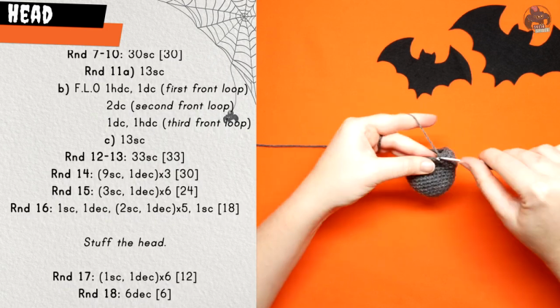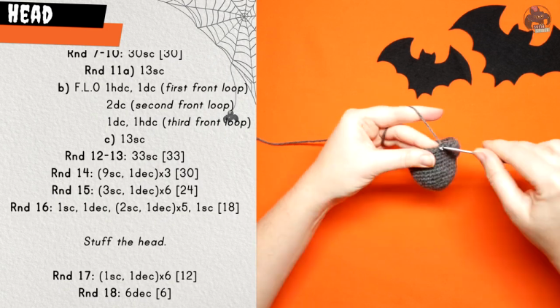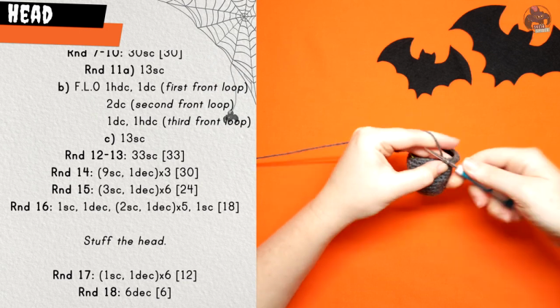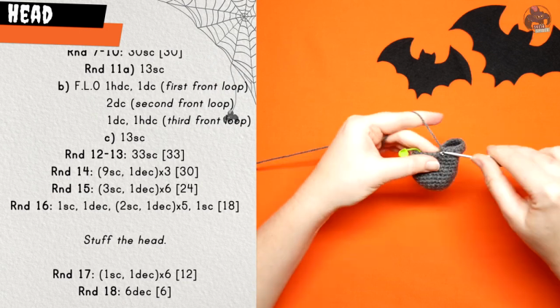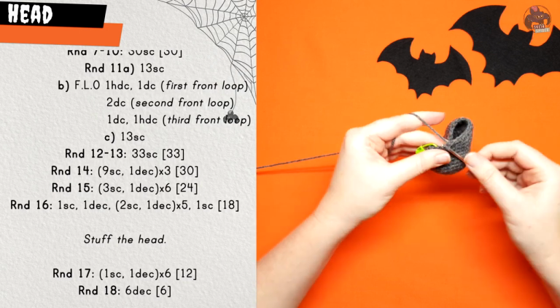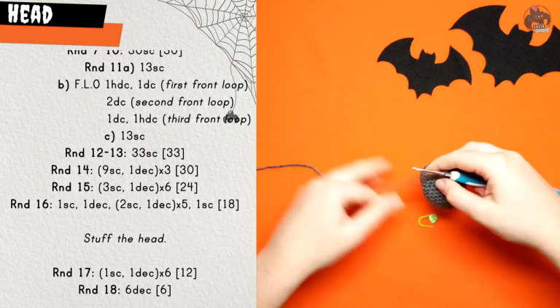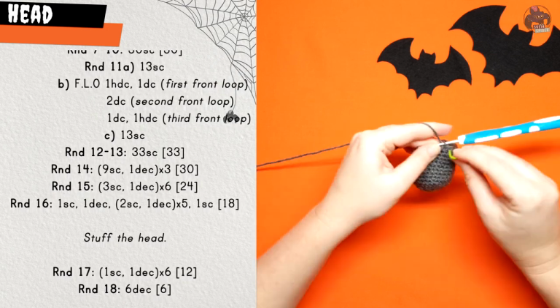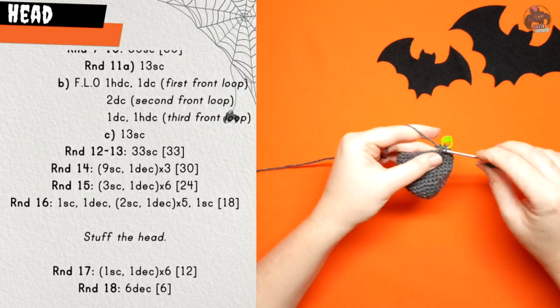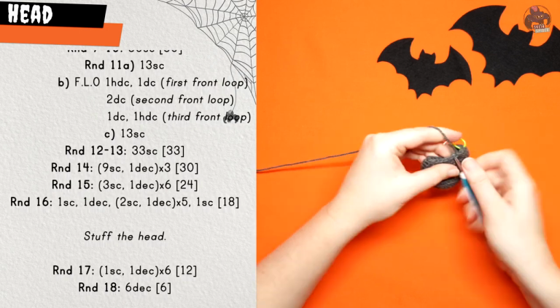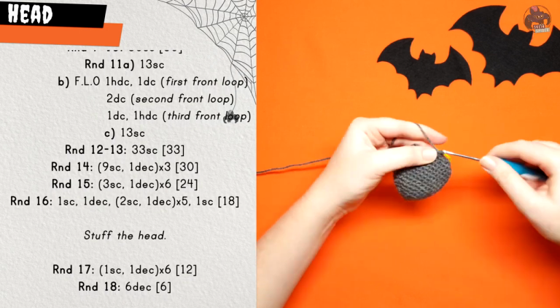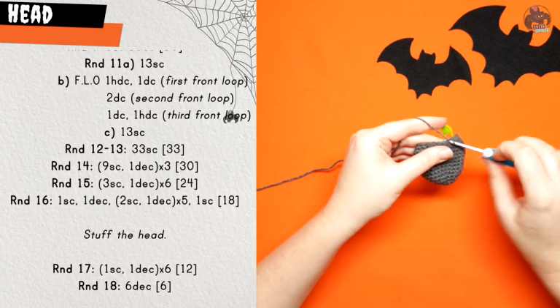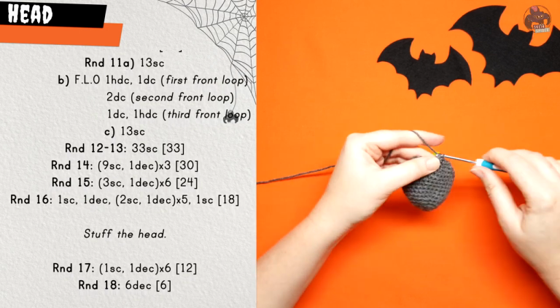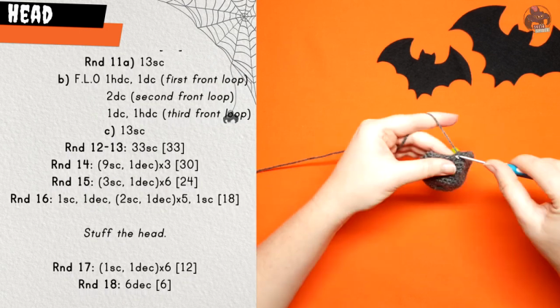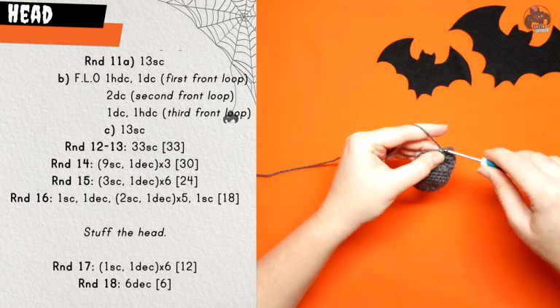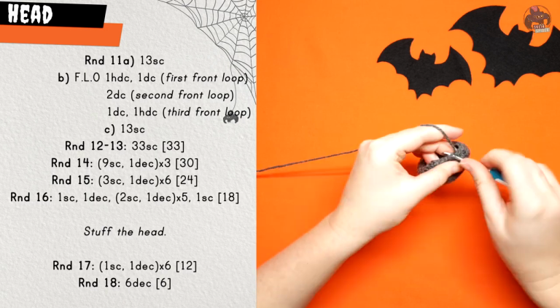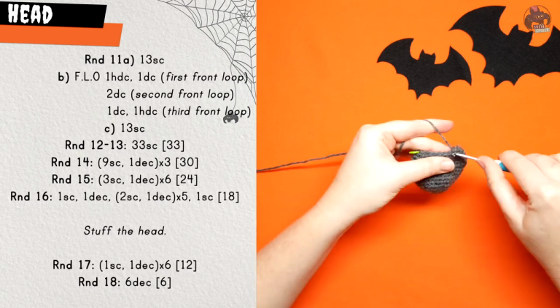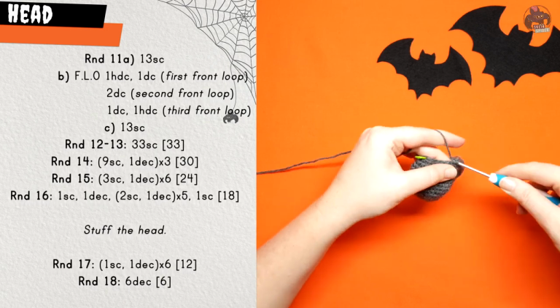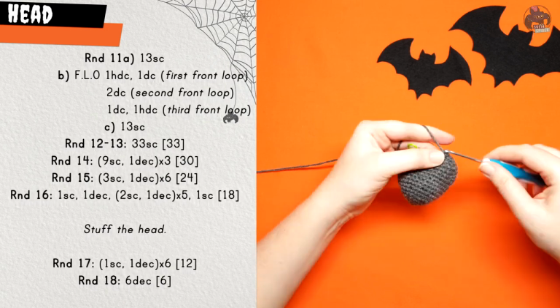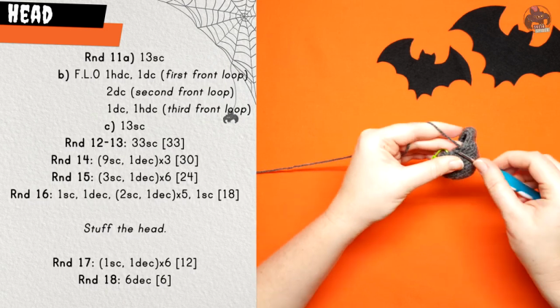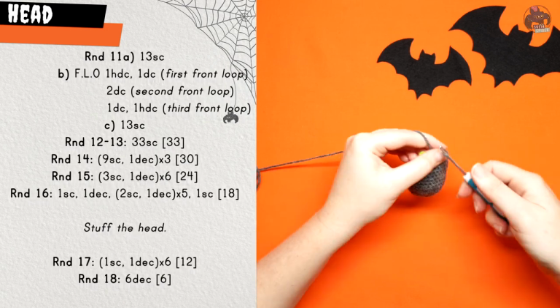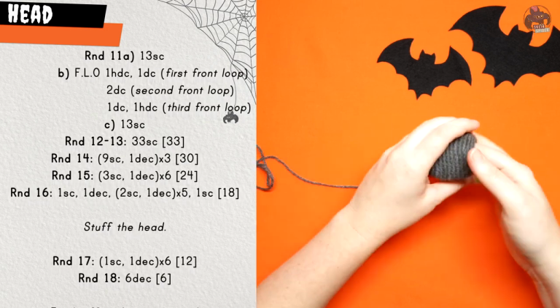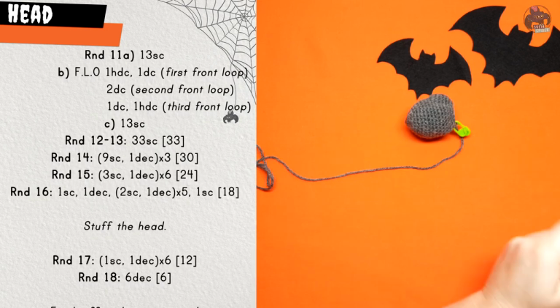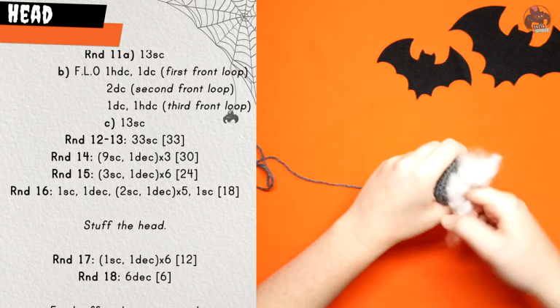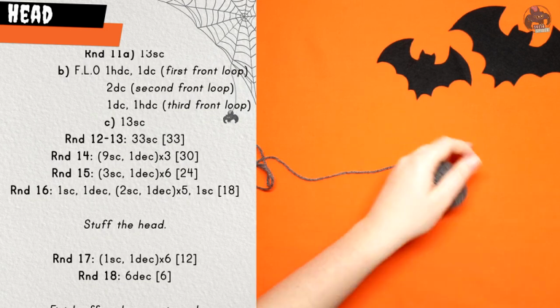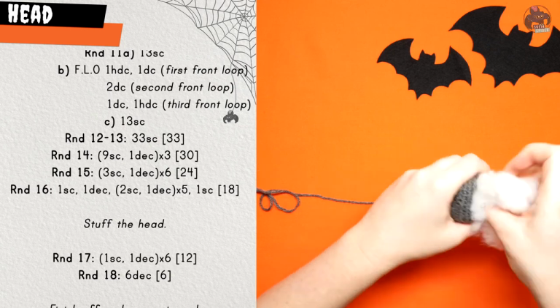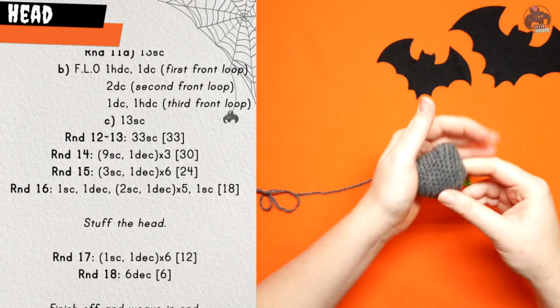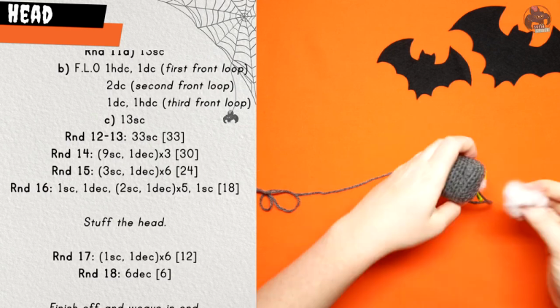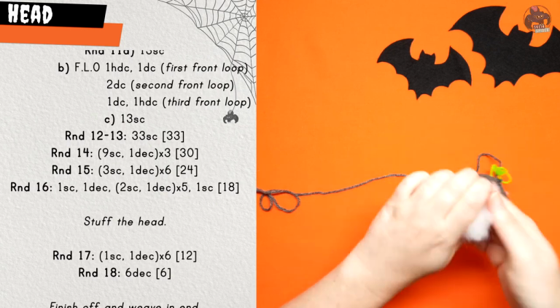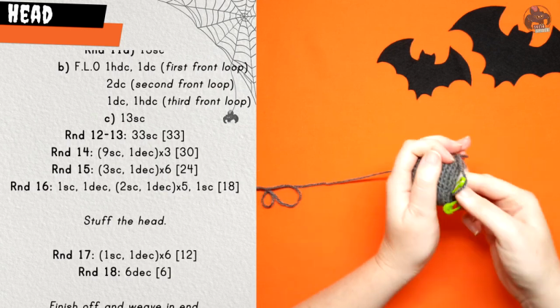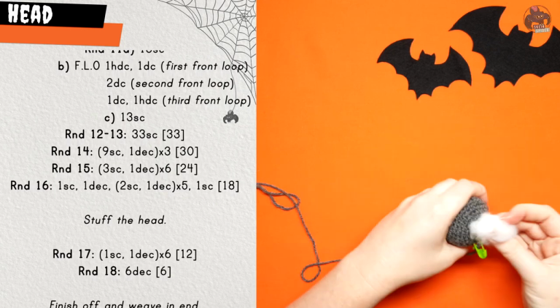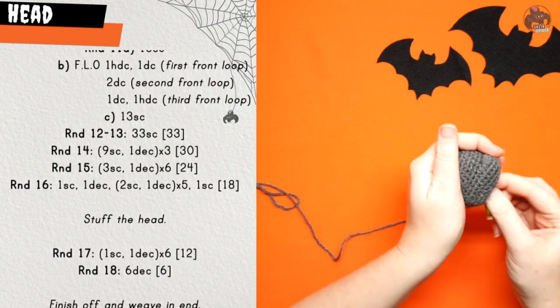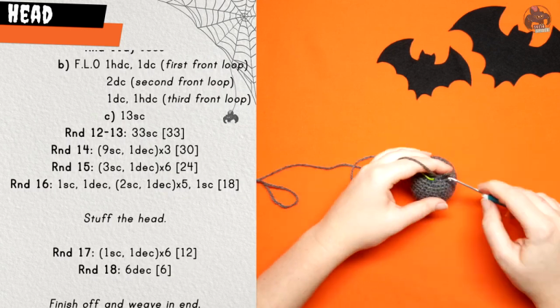At this point, secure your end and begin stuffing the head. Then continue with round seventeen, which is one single crochet, one decrease, repeated six times. Round eighteen, the final round, is just six decreases. Finish off and weave in your end.